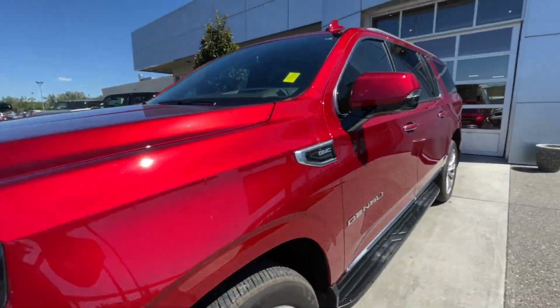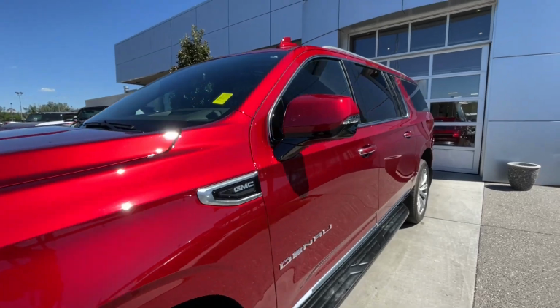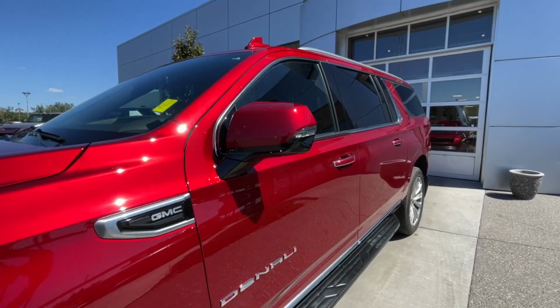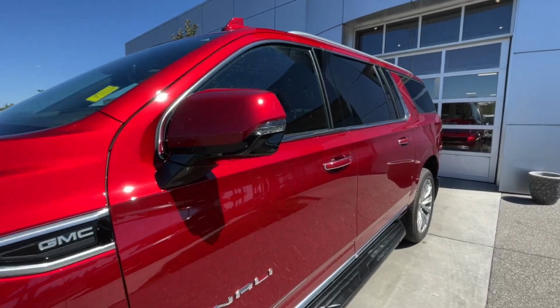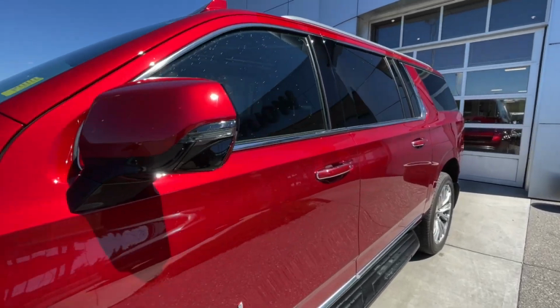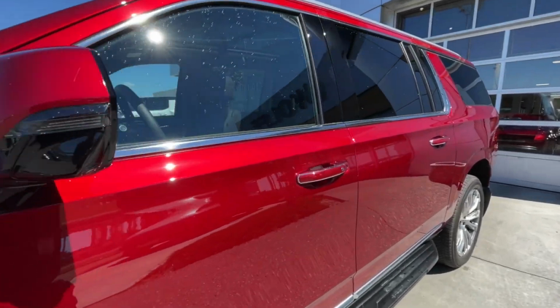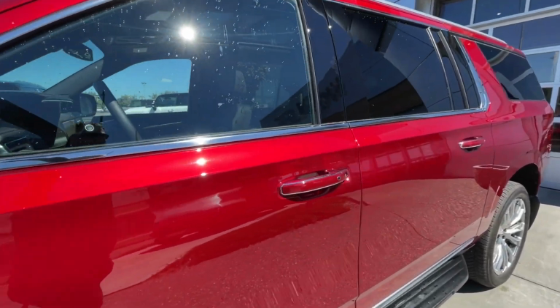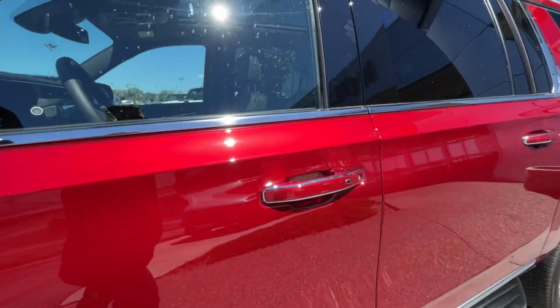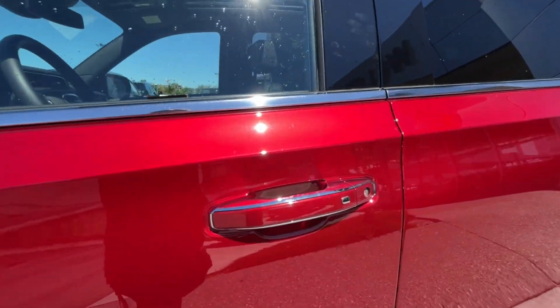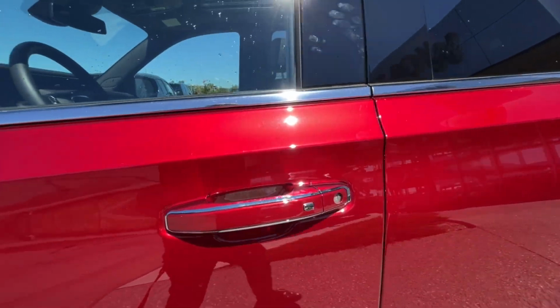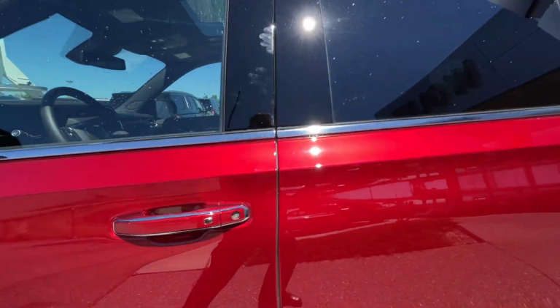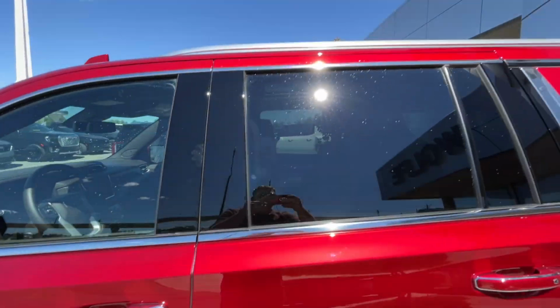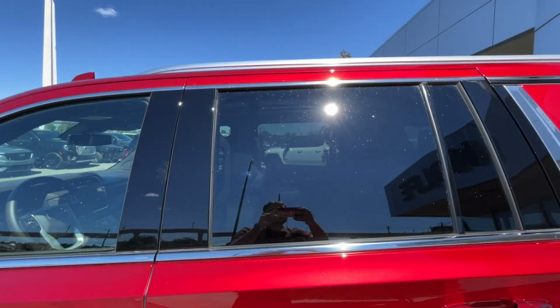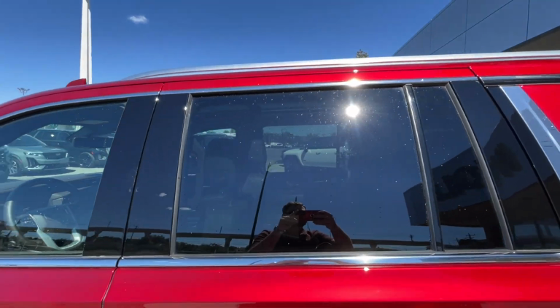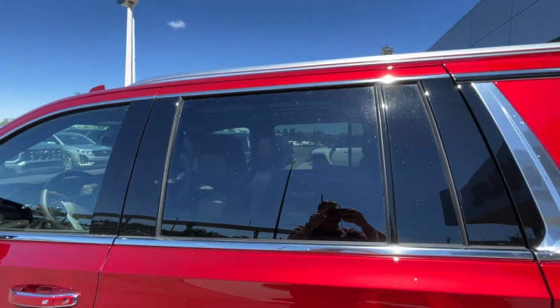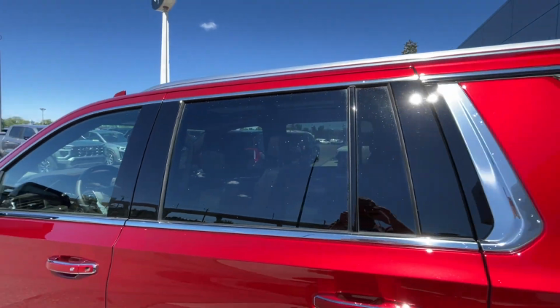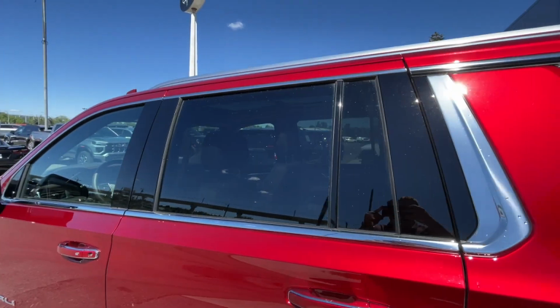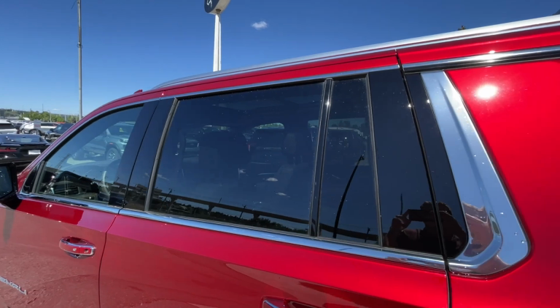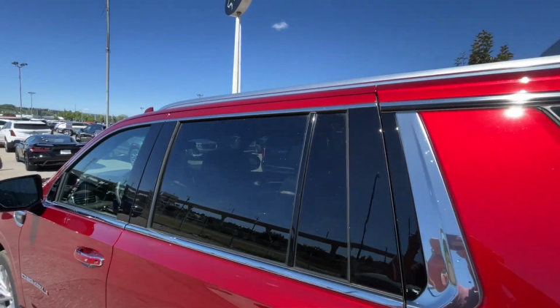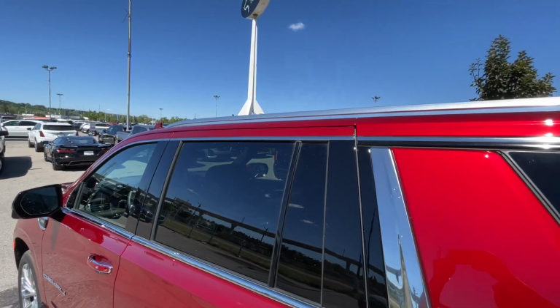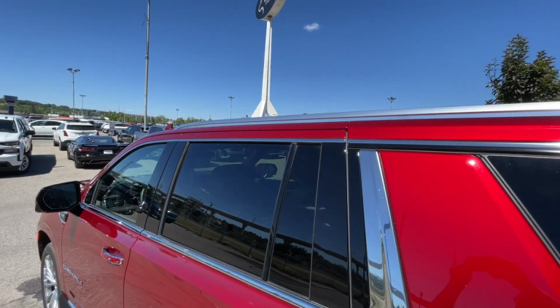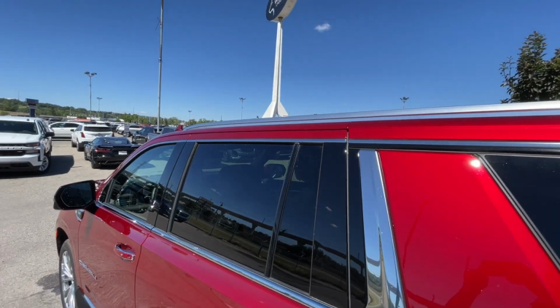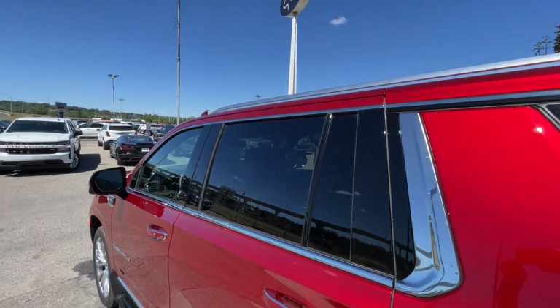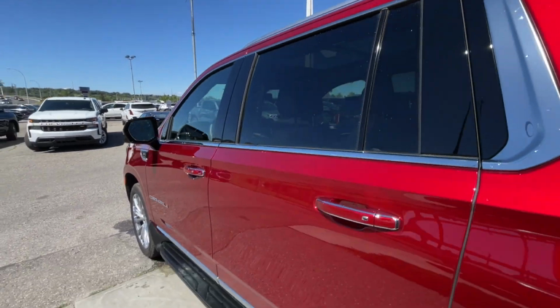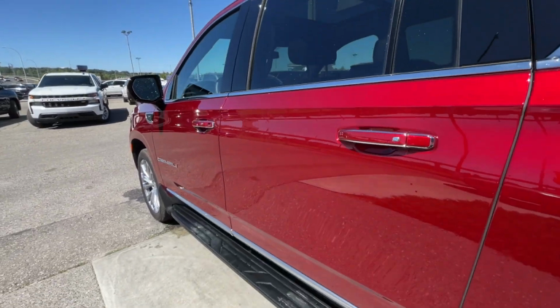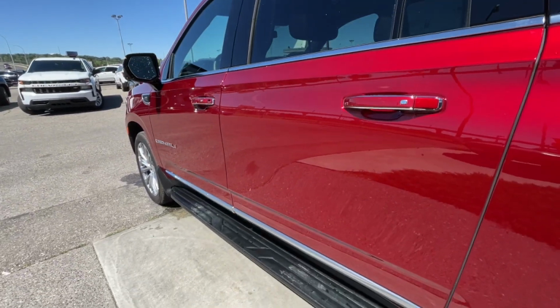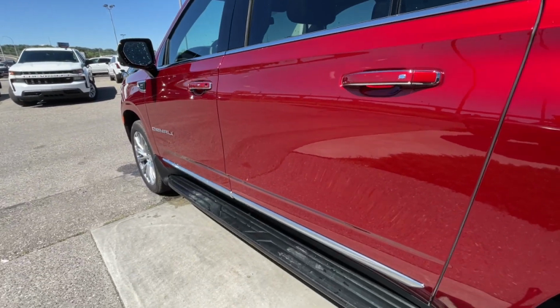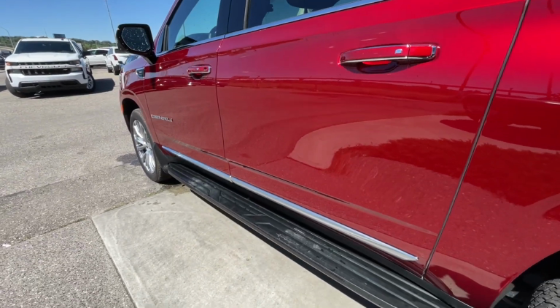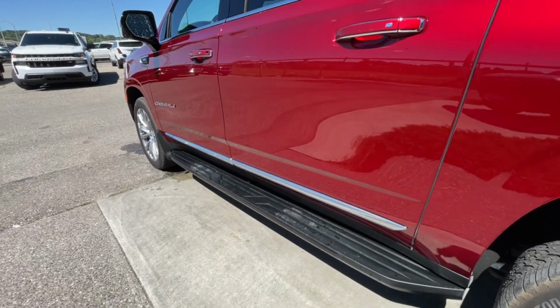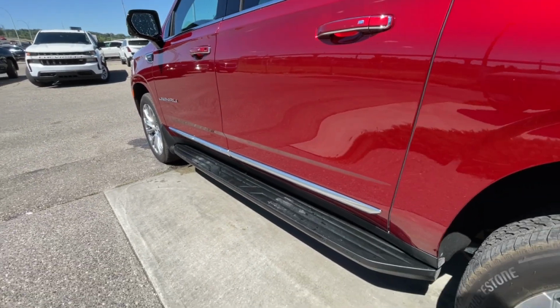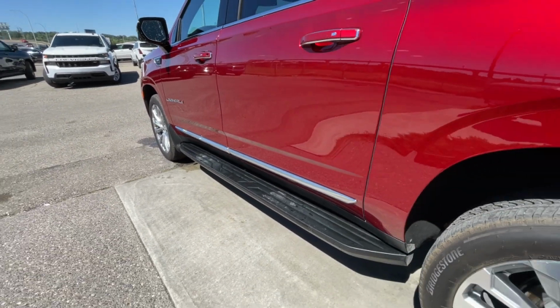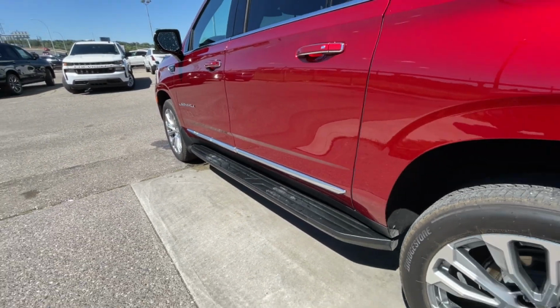LED daytime running lights and headlights. Back down the side of the vehicle, this SUV is remote-start equipped and has keyless entry, rear-tinted privacy windows with chrome trim all around, roof rails are installed, chrome trim along the bottom of the doors, and step assists are also installed.